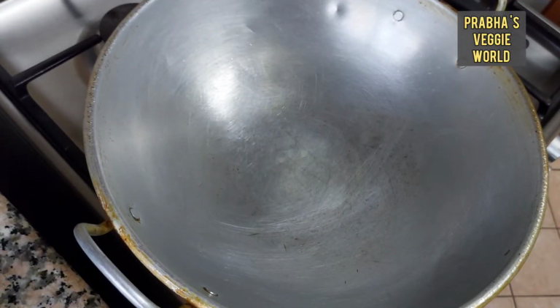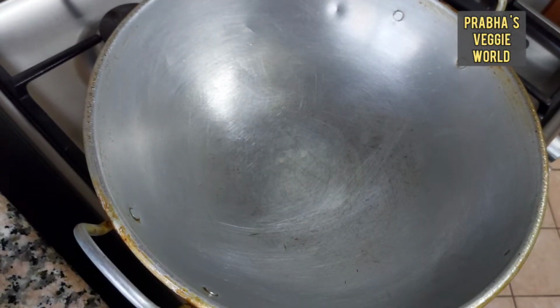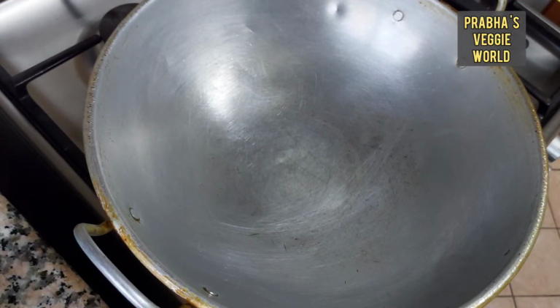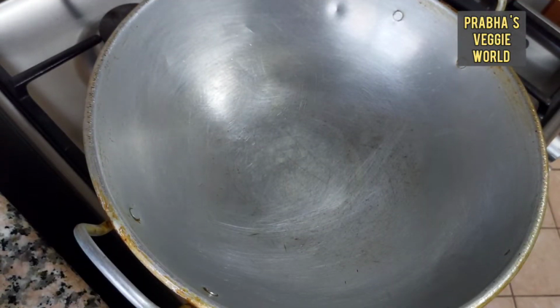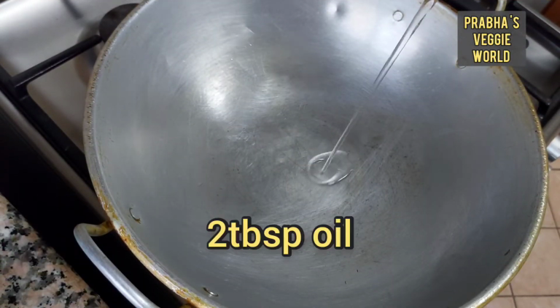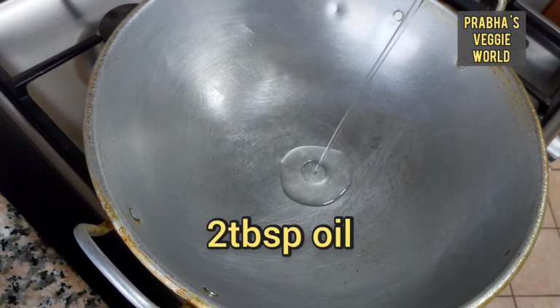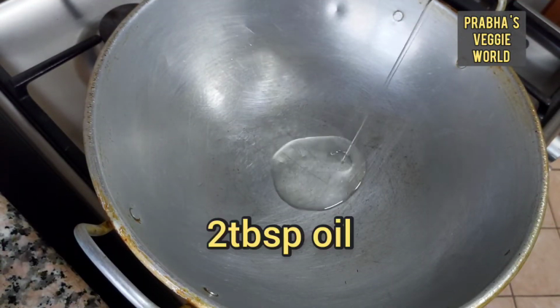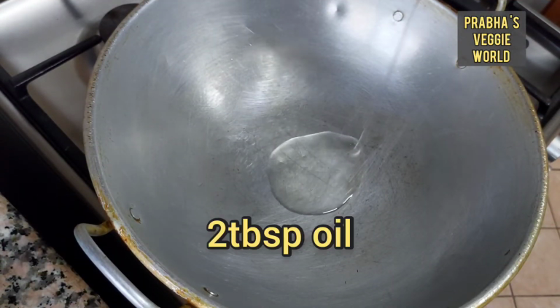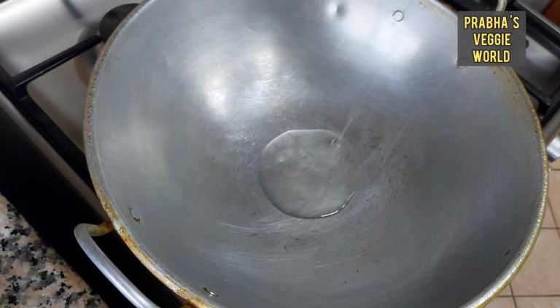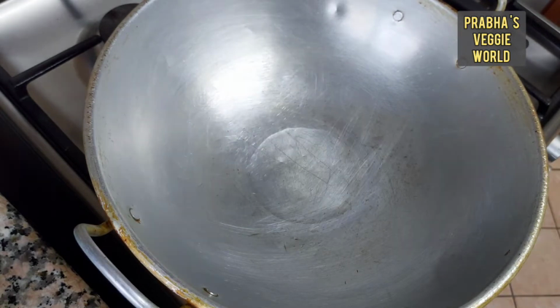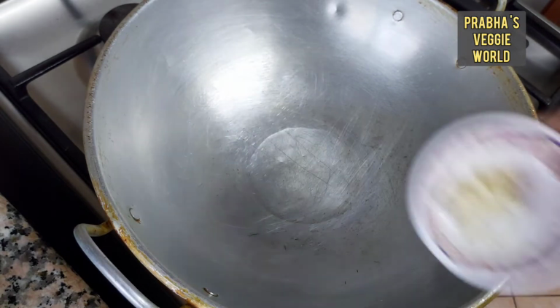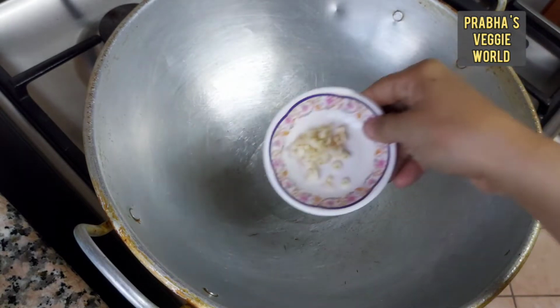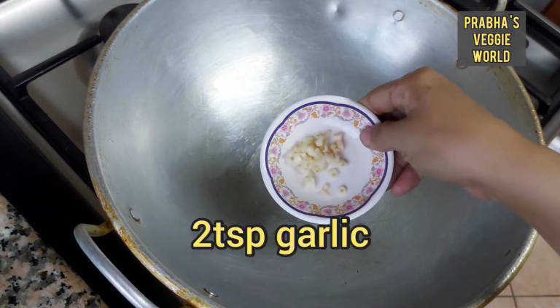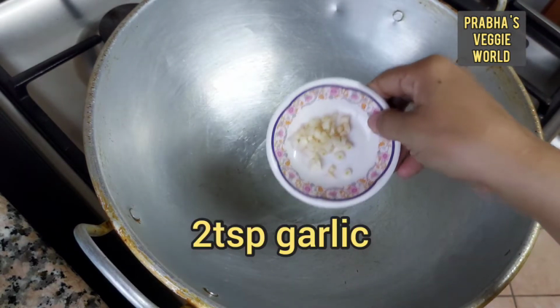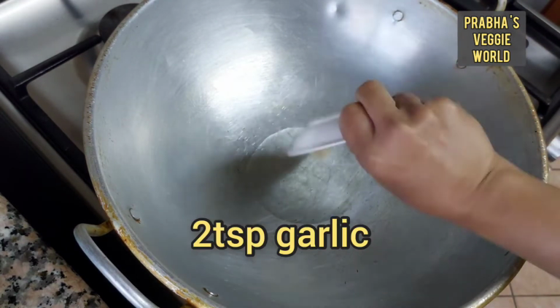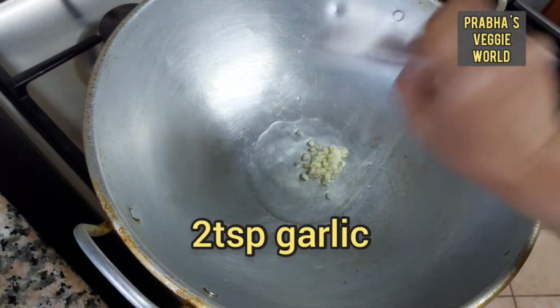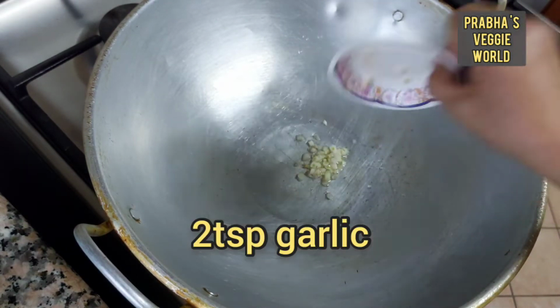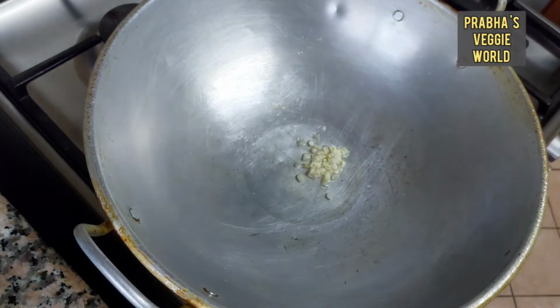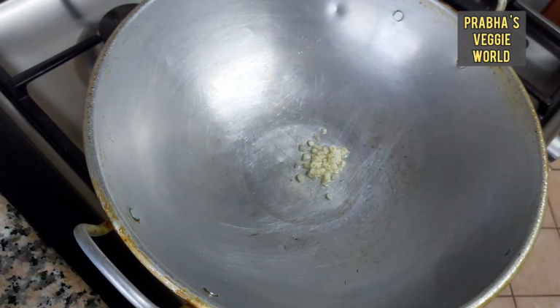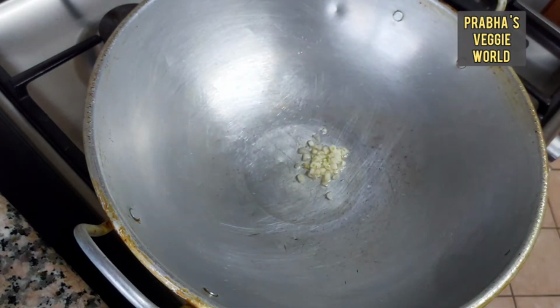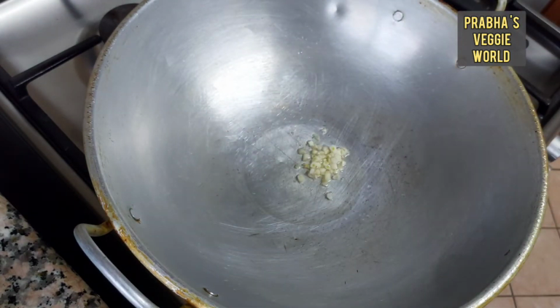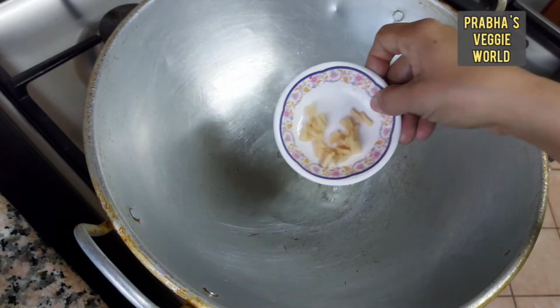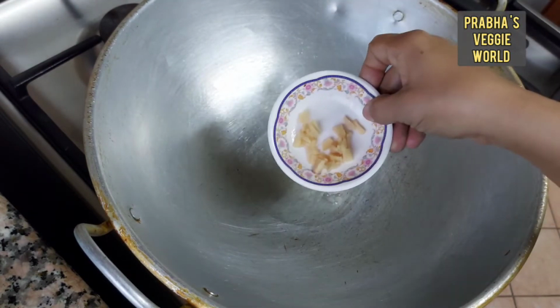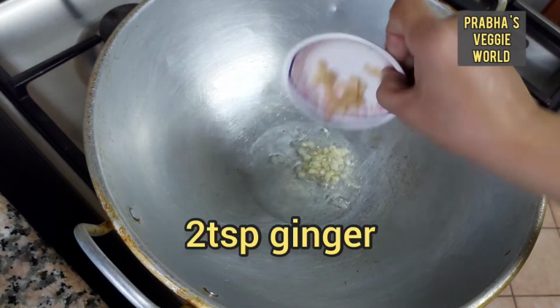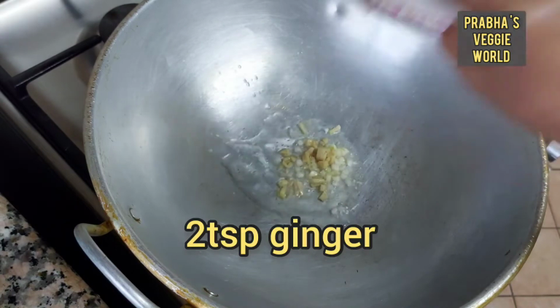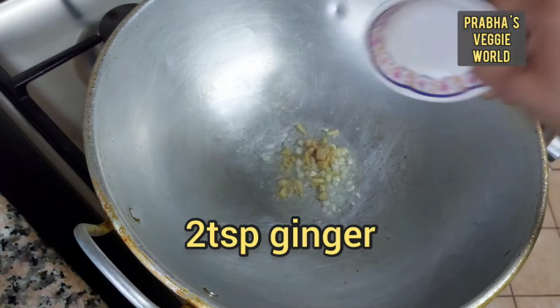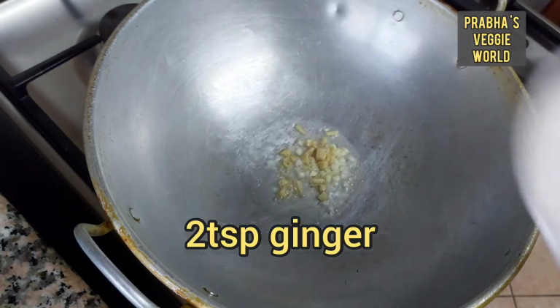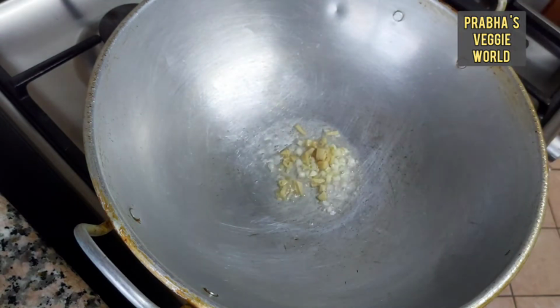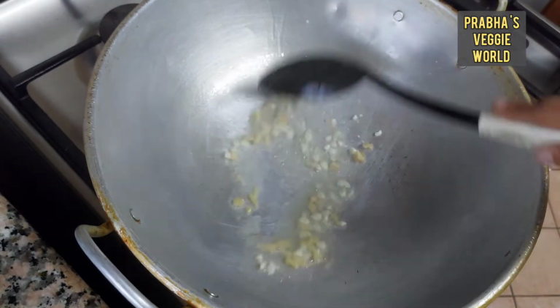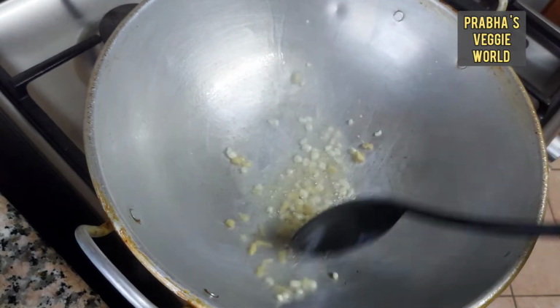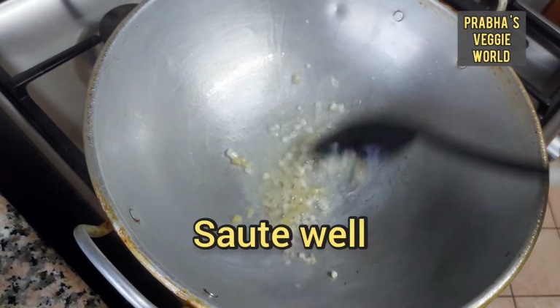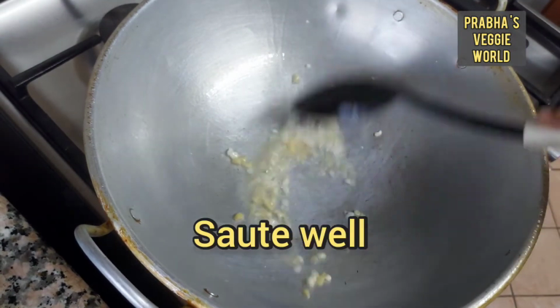I am going to add oil to the pan — 1 tablespoon of oil. Then 1 tablespoon of garlic and 1 tablespoon of ginger. We will add a ginger garlic paste.